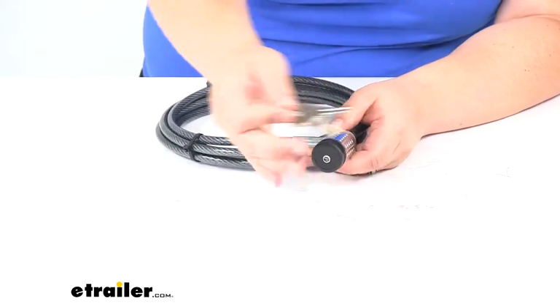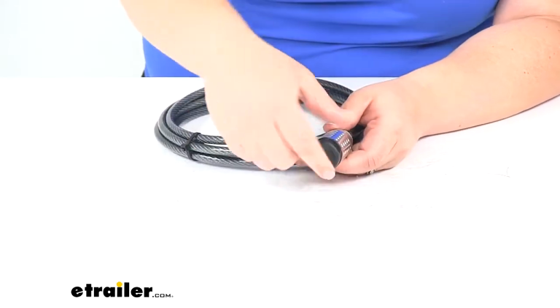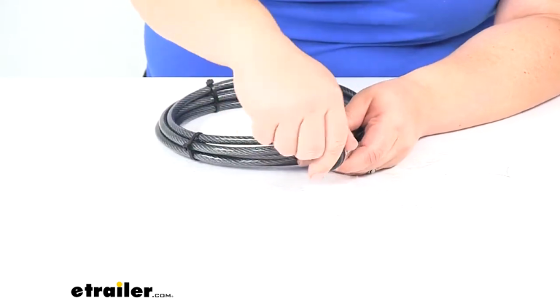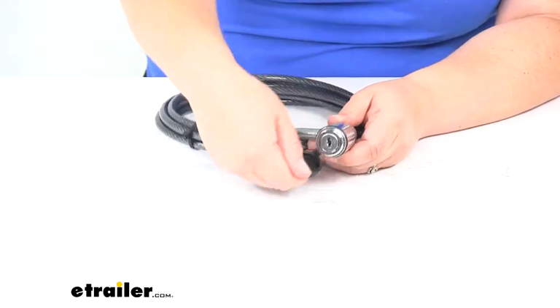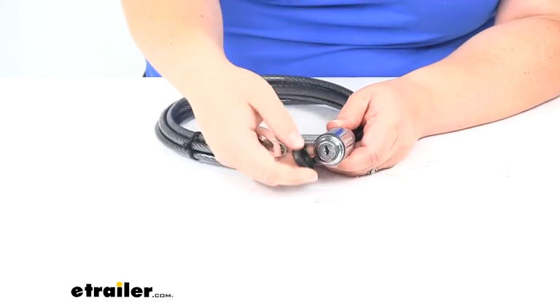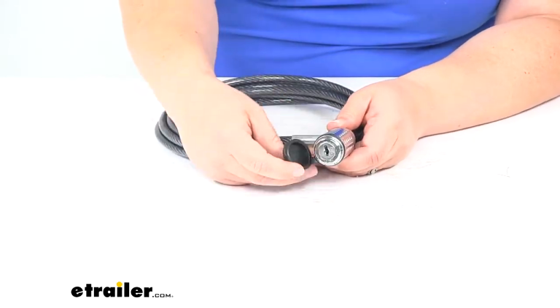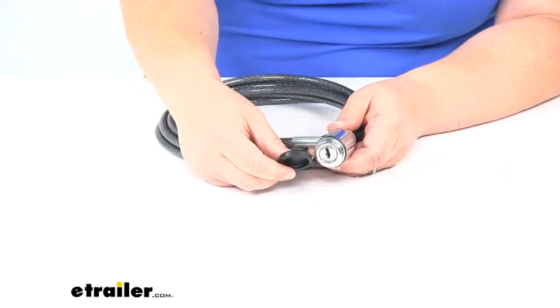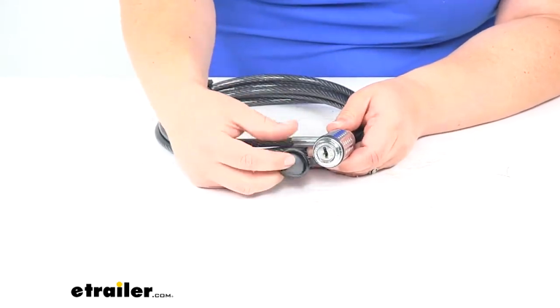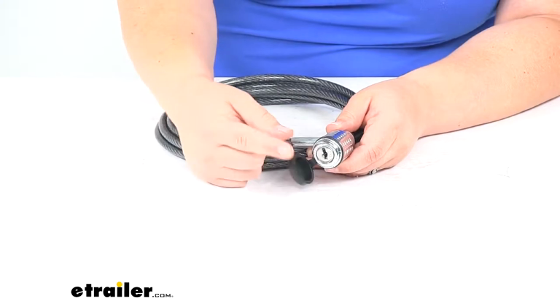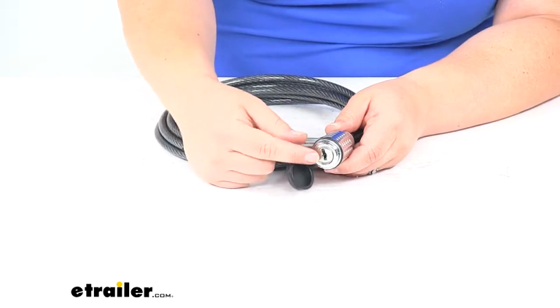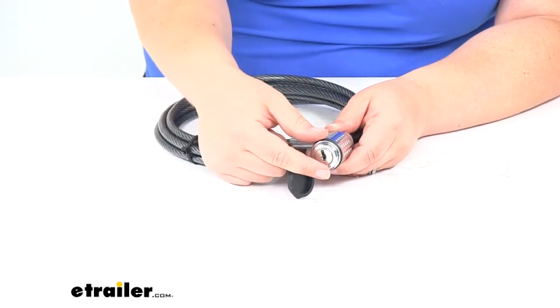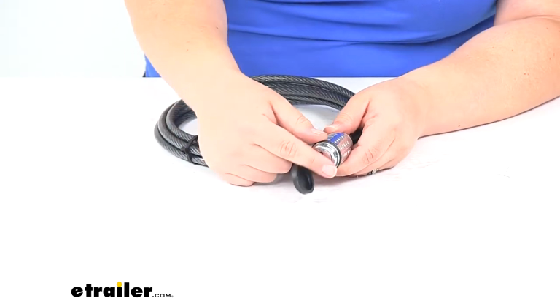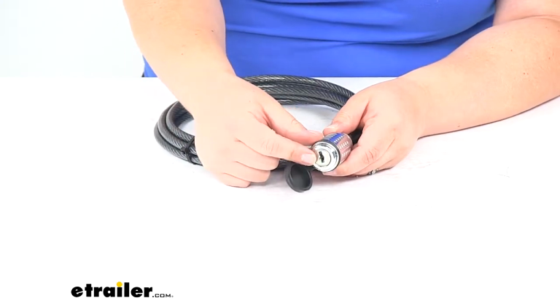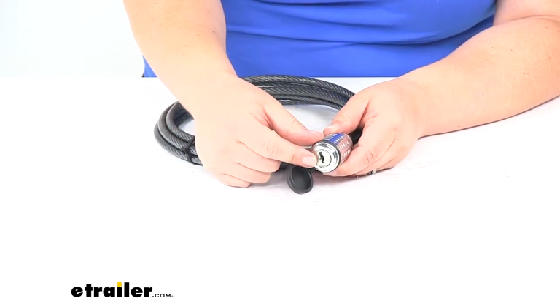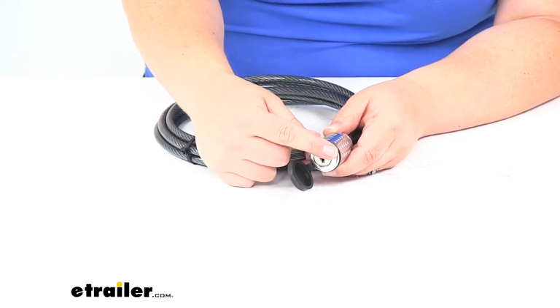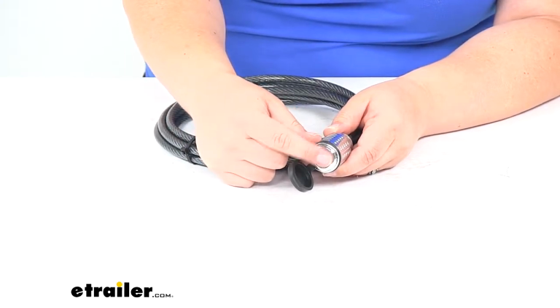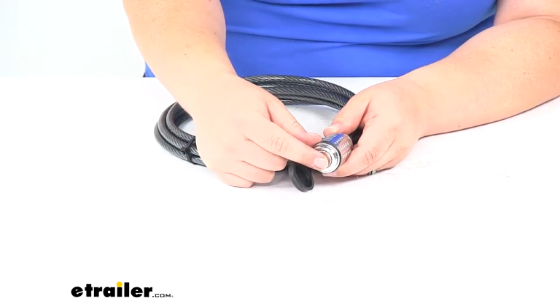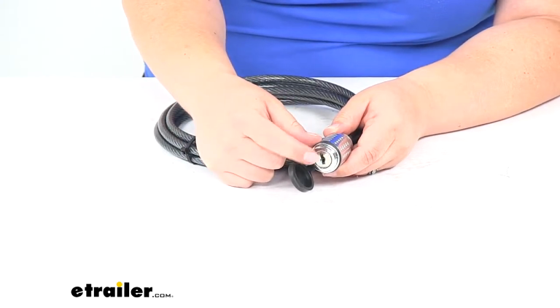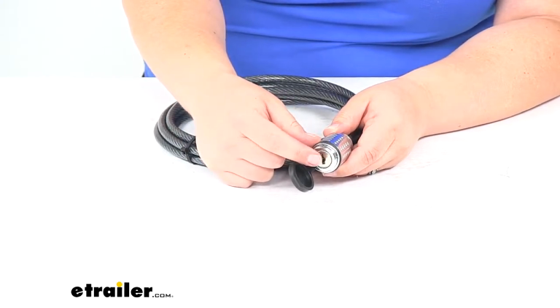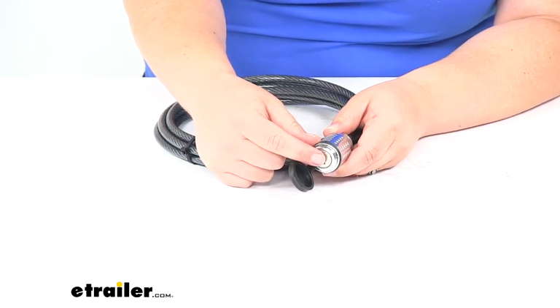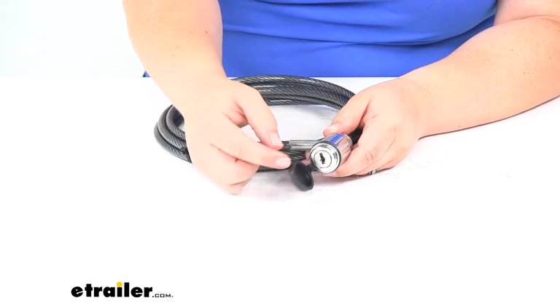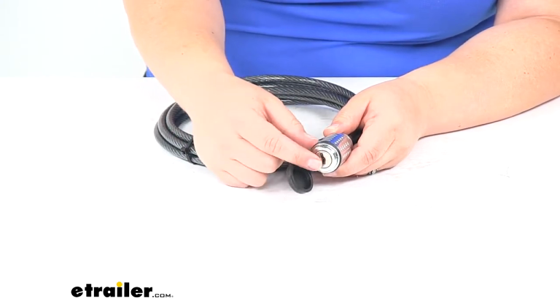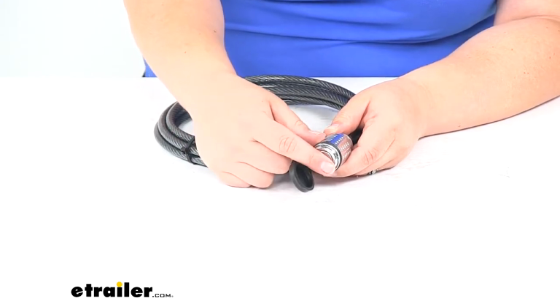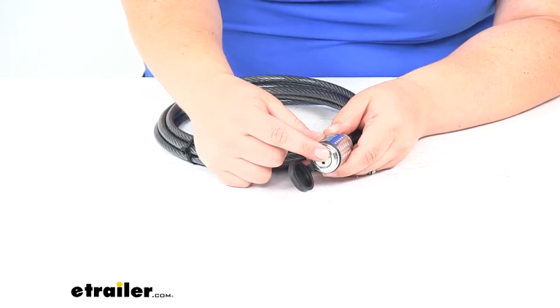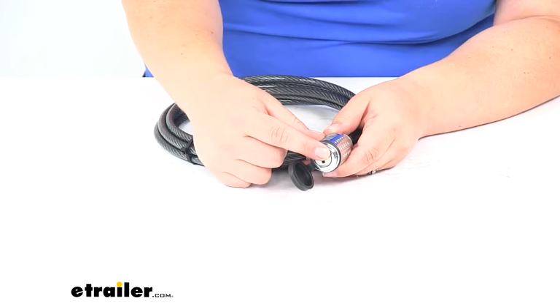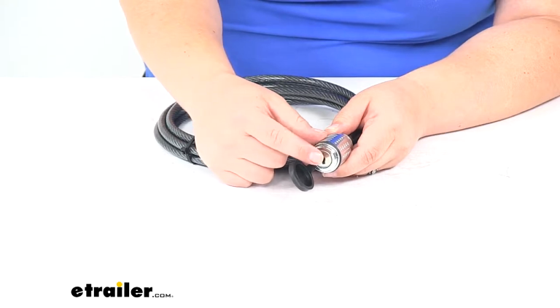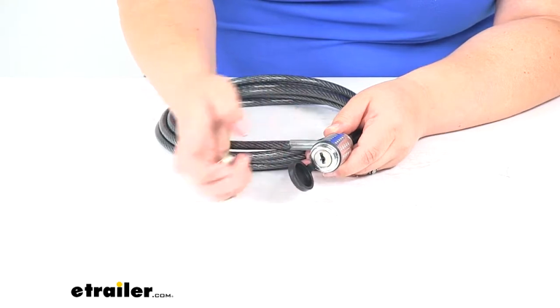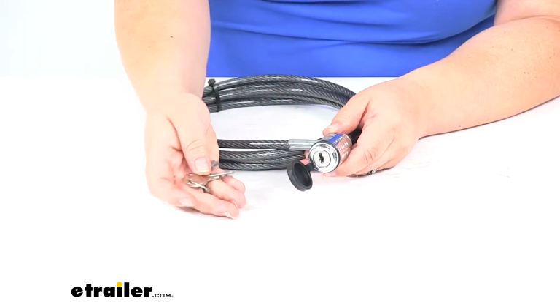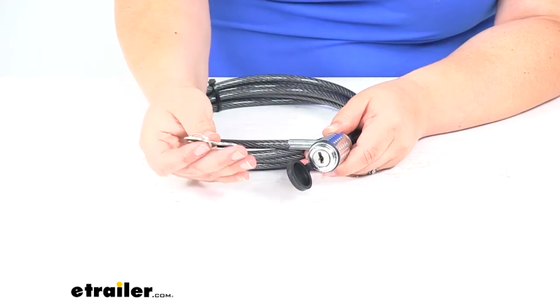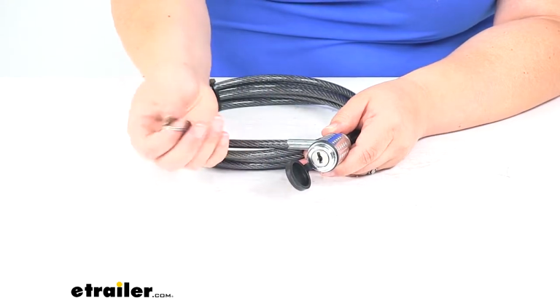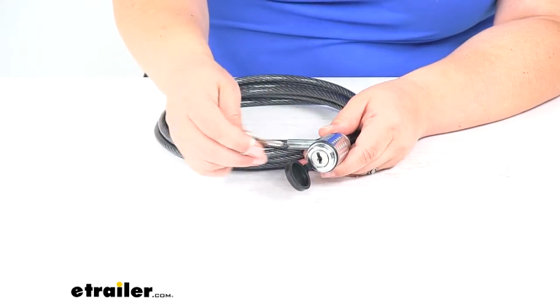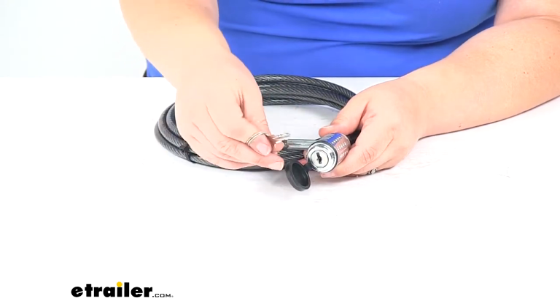The lock is covered by a dust cover so we don't have to worry about any dirt, debris, or water getting in there and causing issues with the lock. No ice can get in there and freeze over, so it should last for a long time.